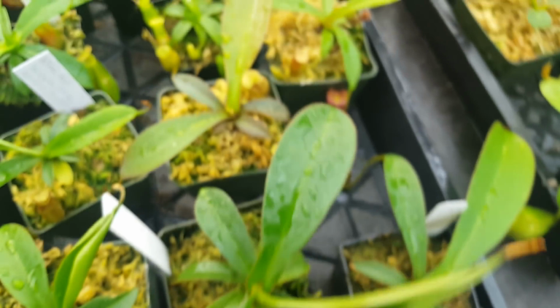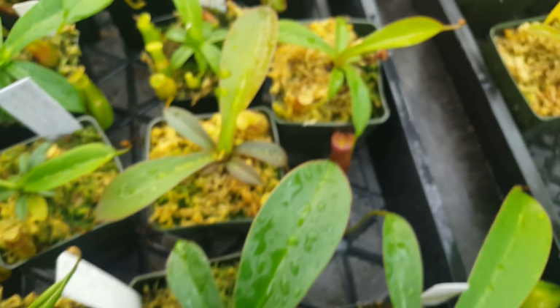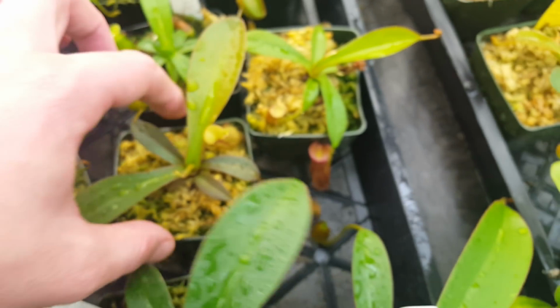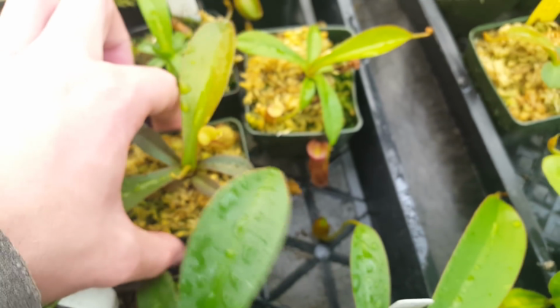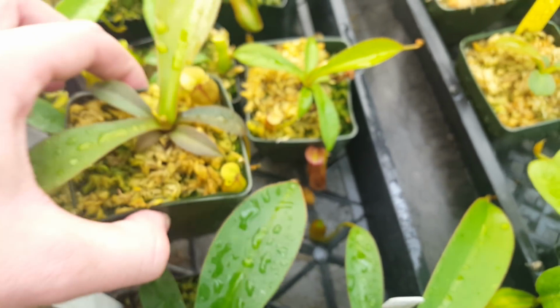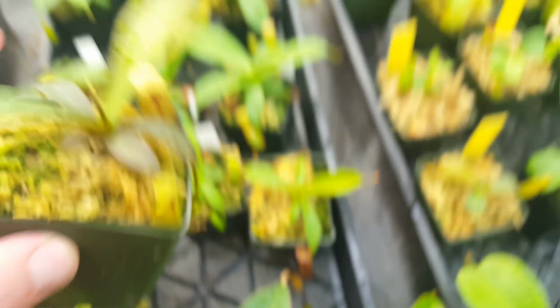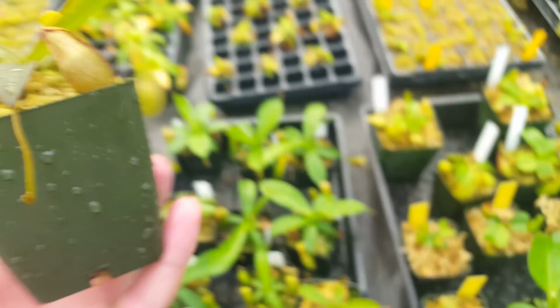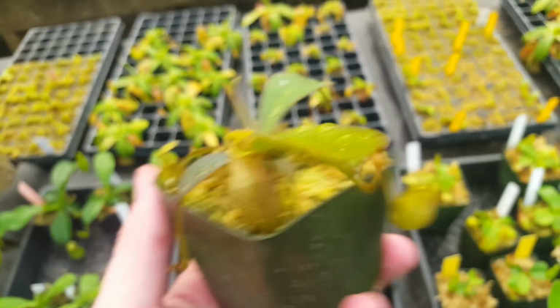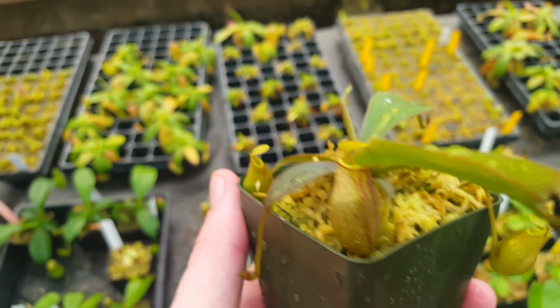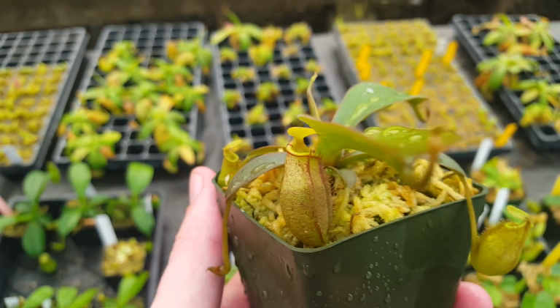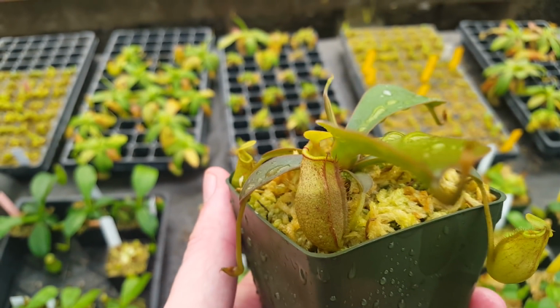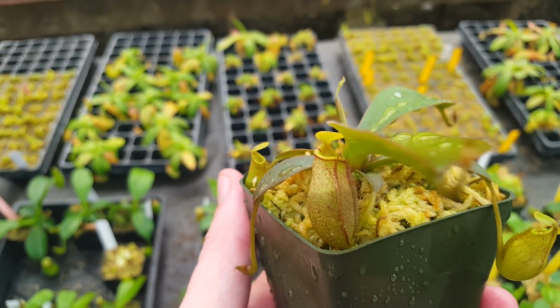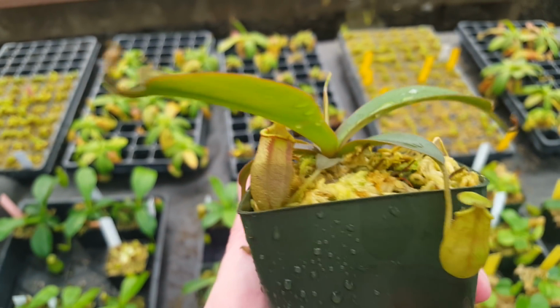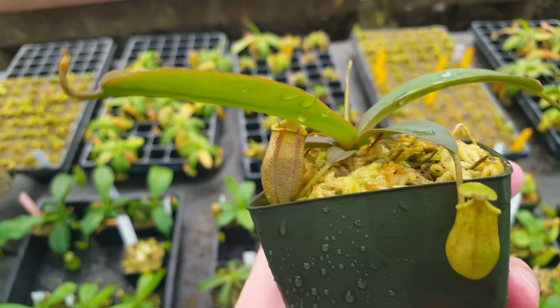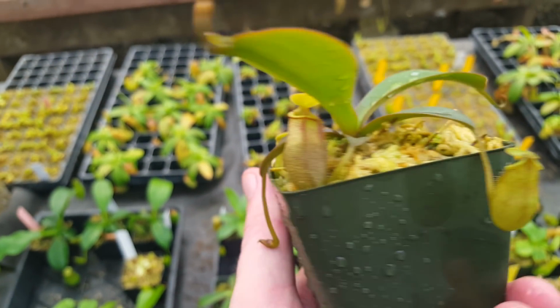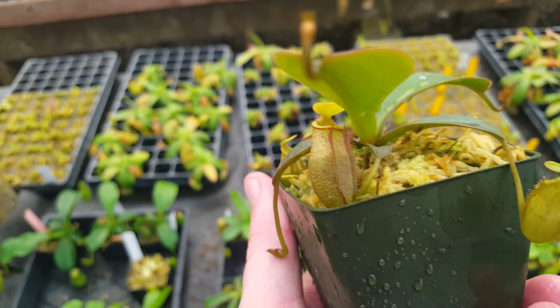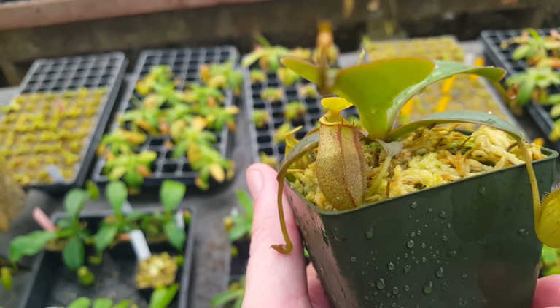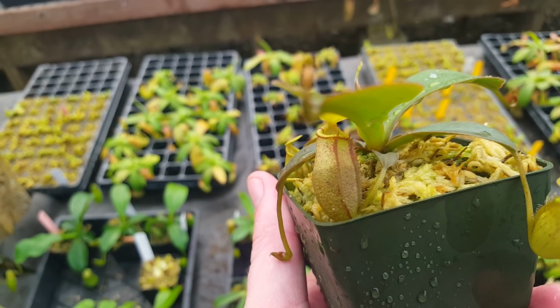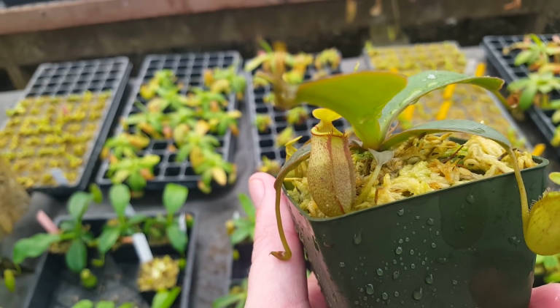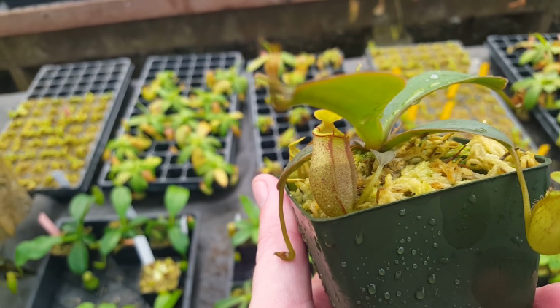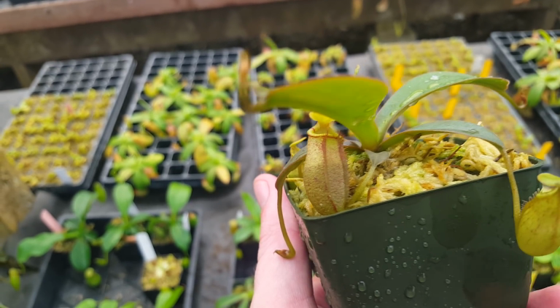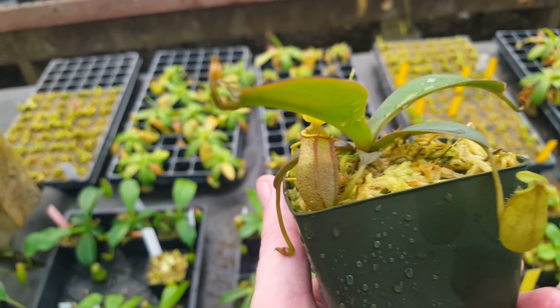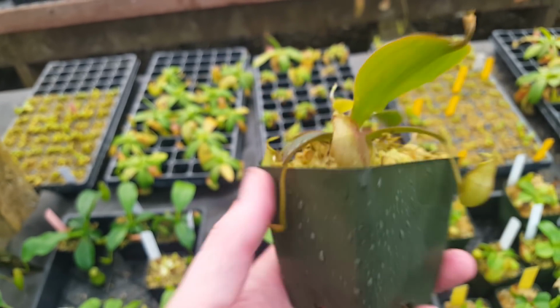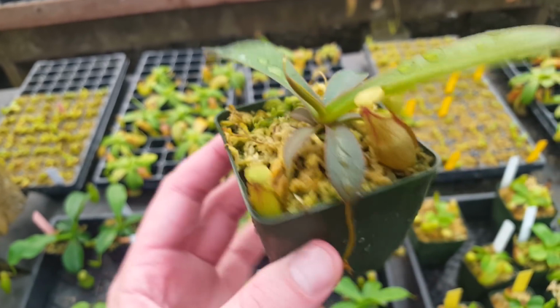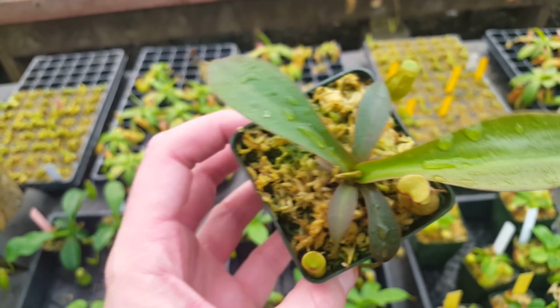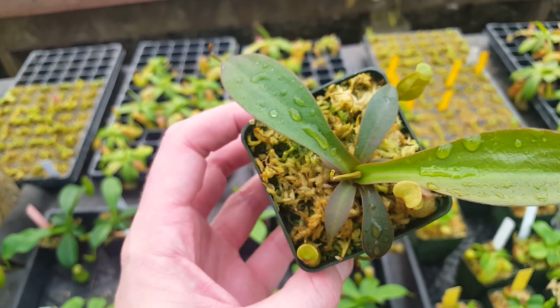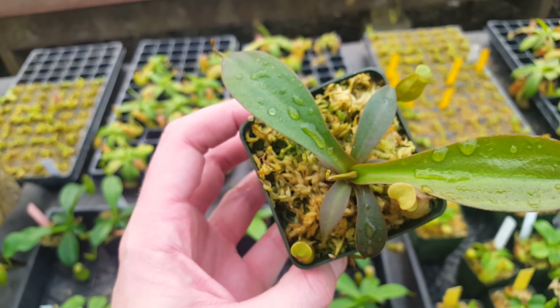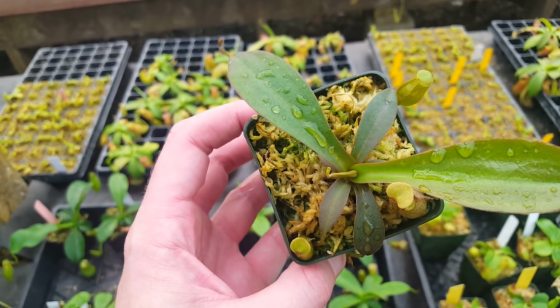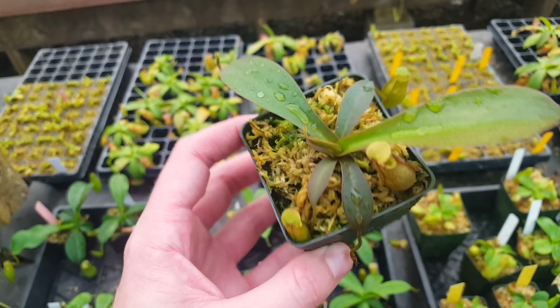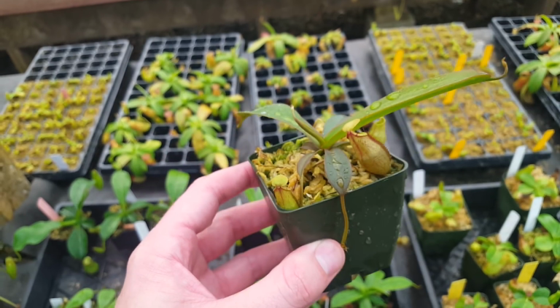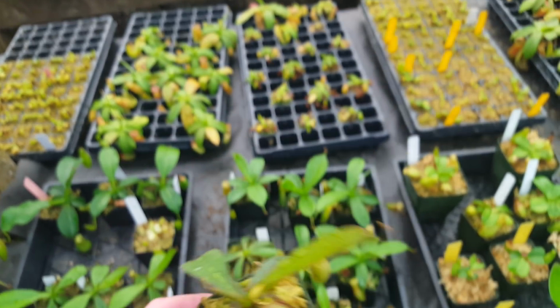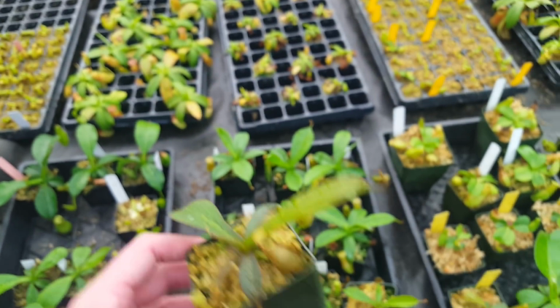We've also got Nepenthes Dreaming Oracle, which is Dentiflora Spectabilis Giant by Ovata. This is a very exciting cross. You can see it's already showing some striping on the peristome. Ovata has a lot of peristome development, so this could be very nice, especially with Dream's color.